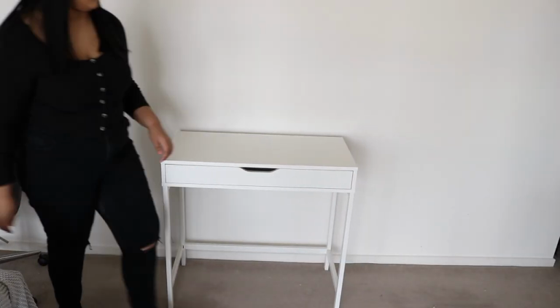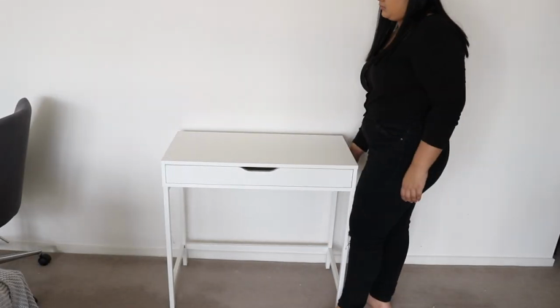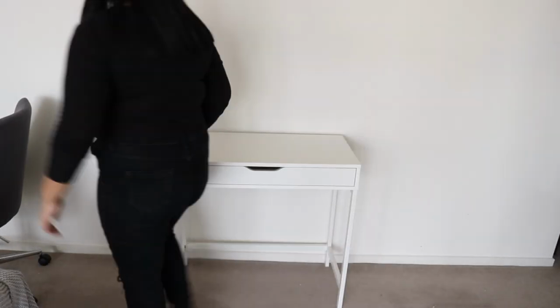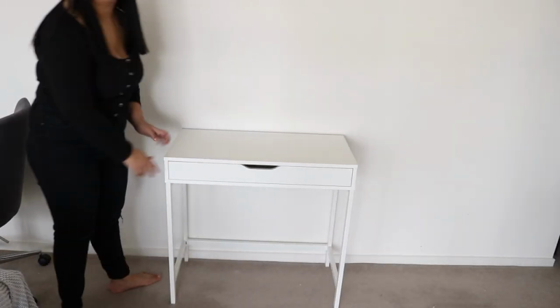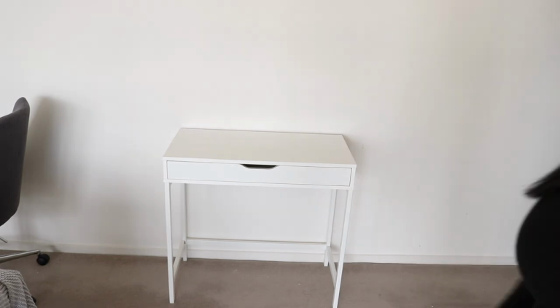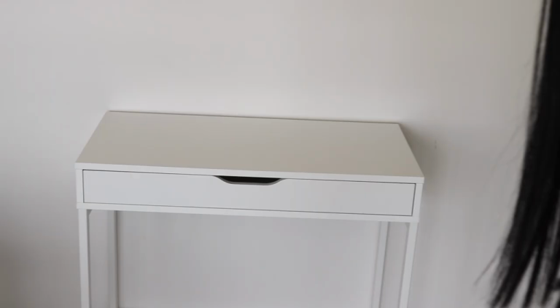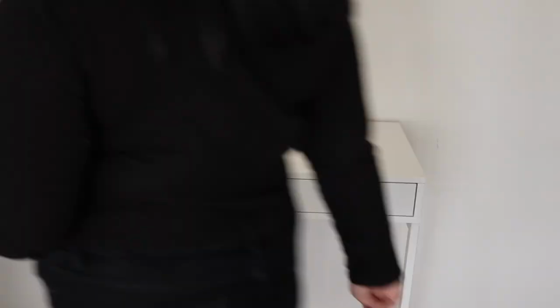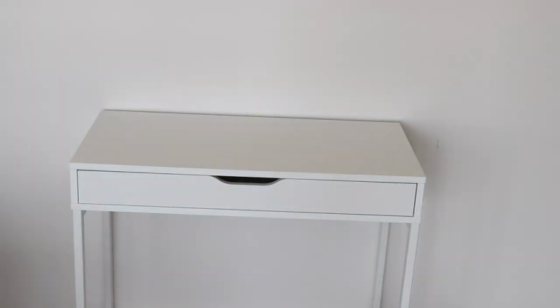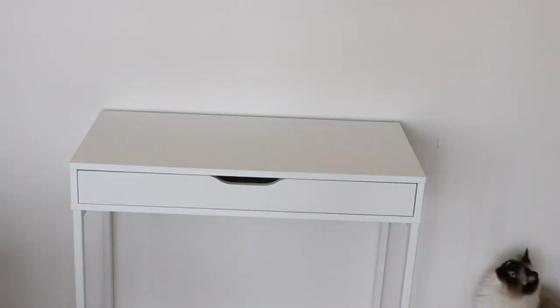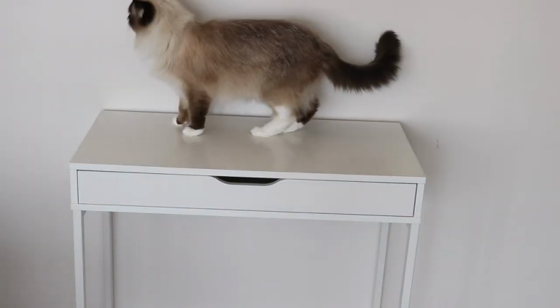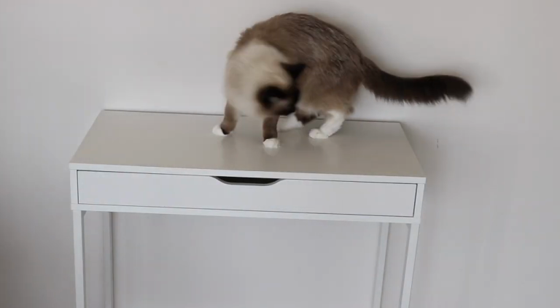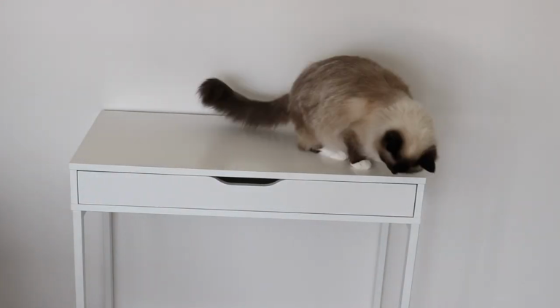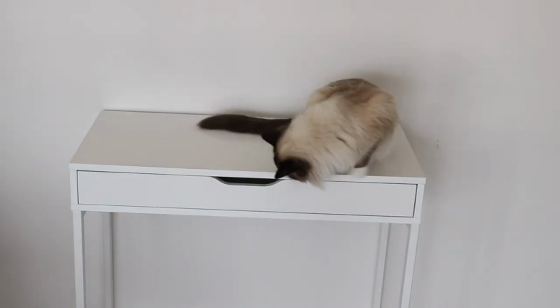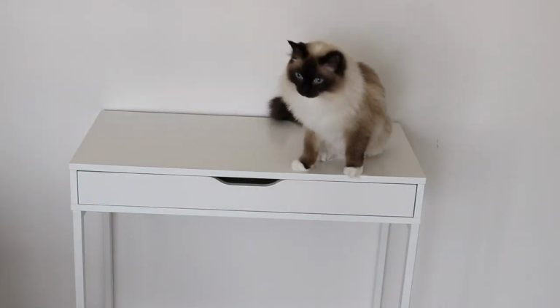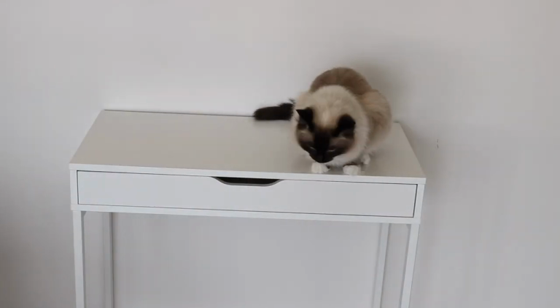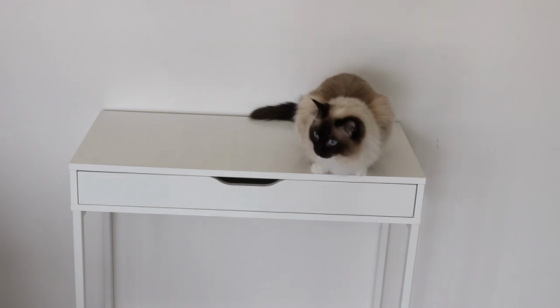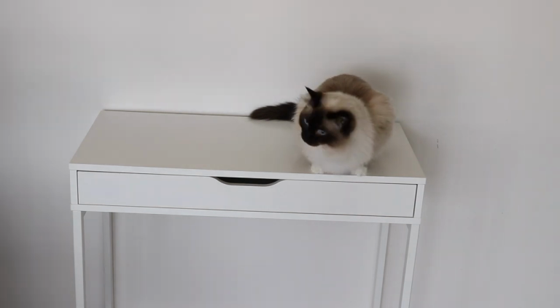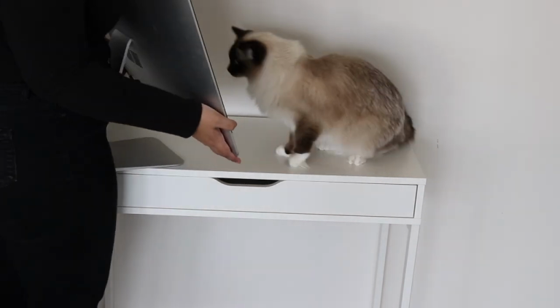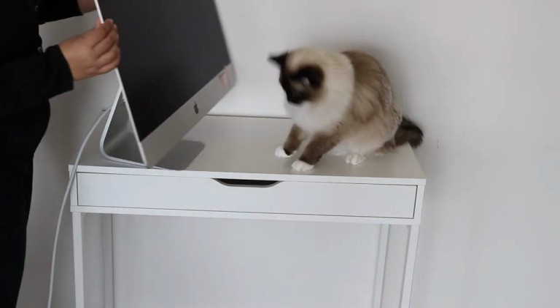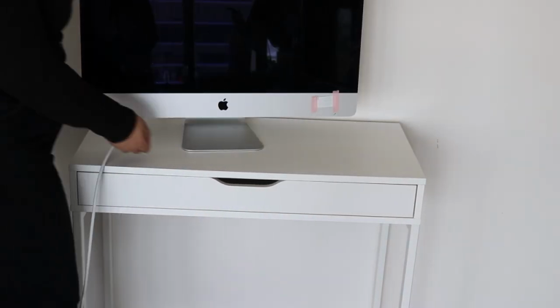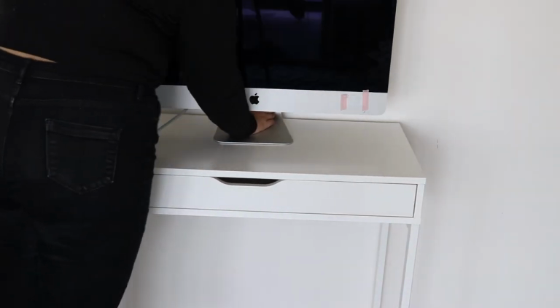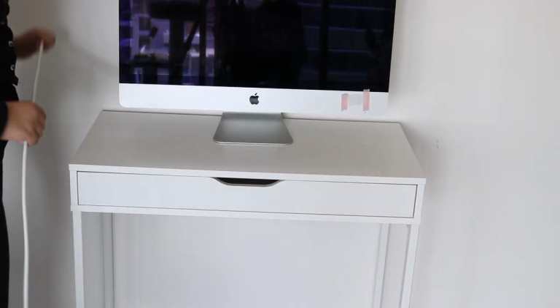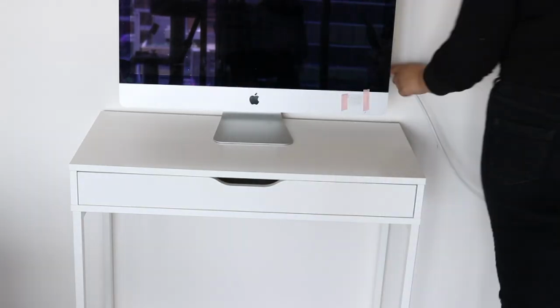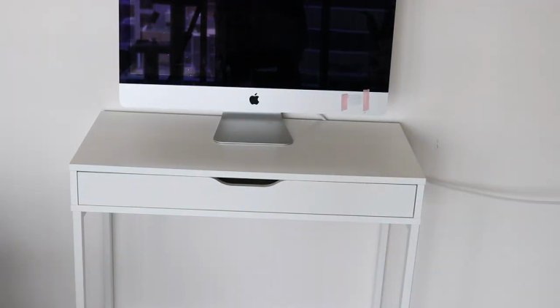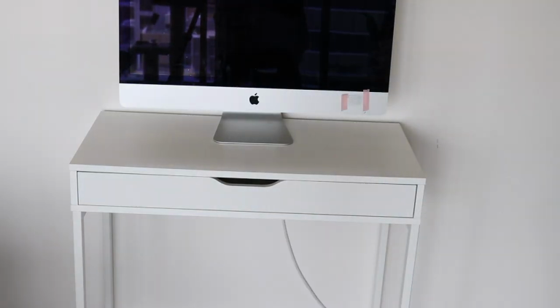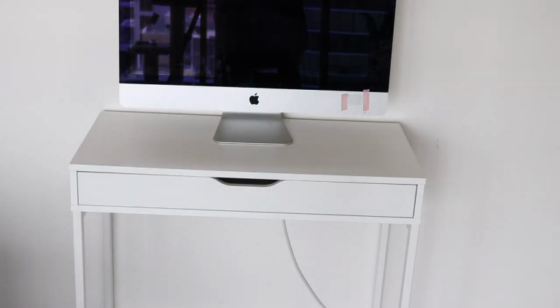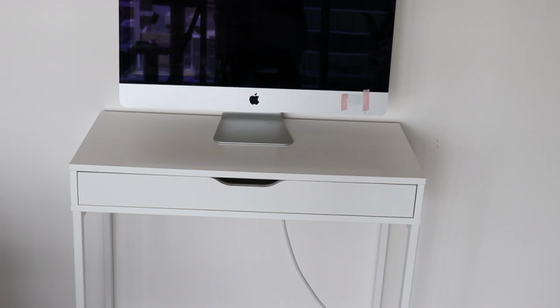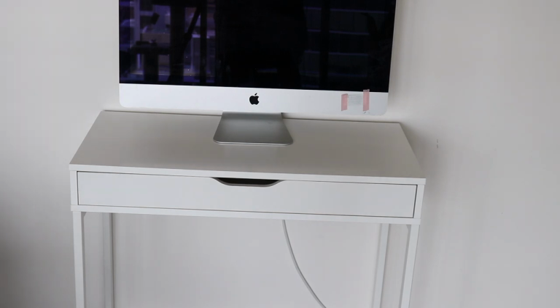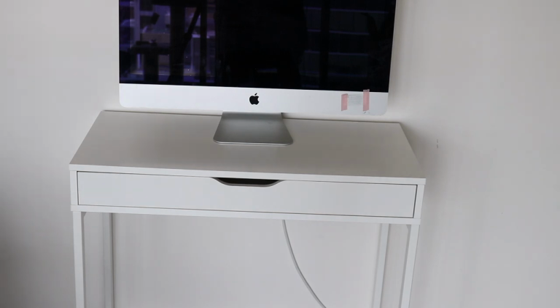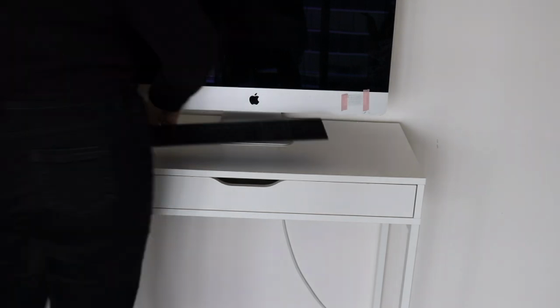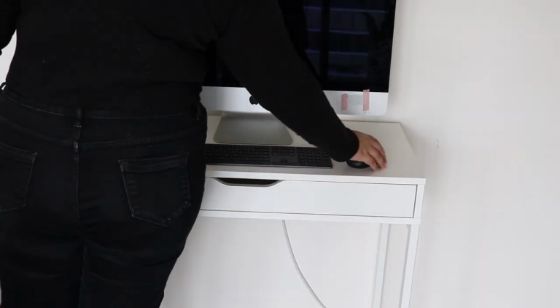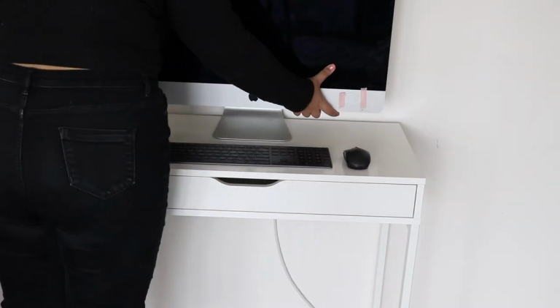Now I'm arranging this little Ikea table here as kind of like a hallway table, and of course my gorgeous cat is here to give her opinion on things. I'm arranging my computer on it just because I needed a little bit of a new space.